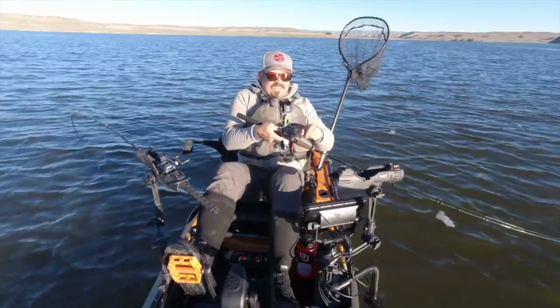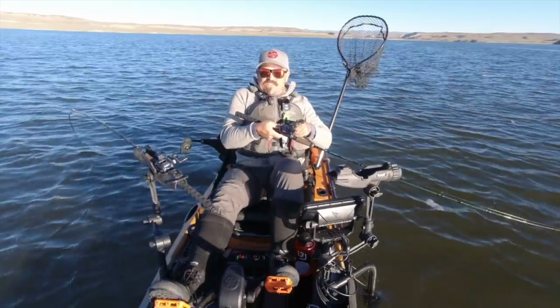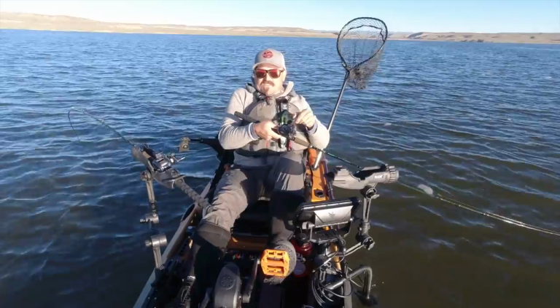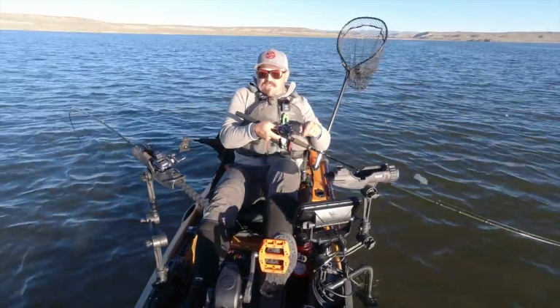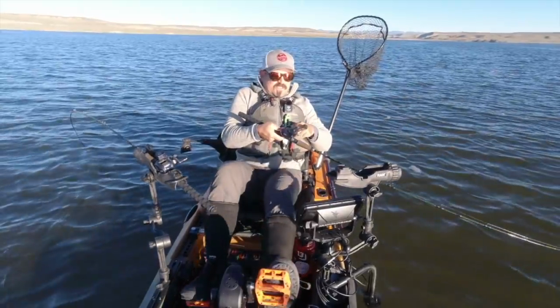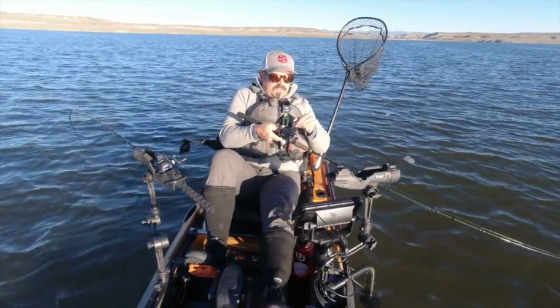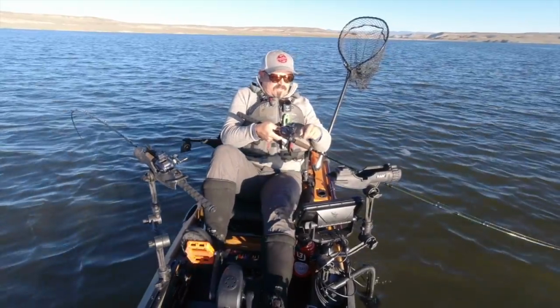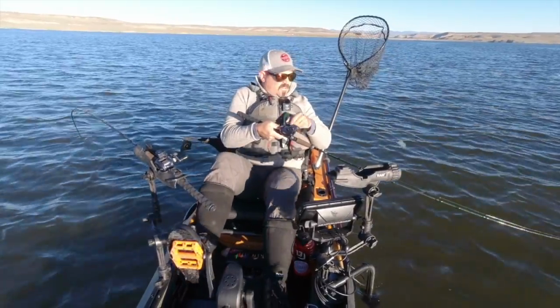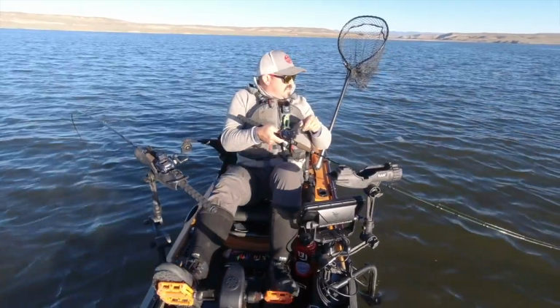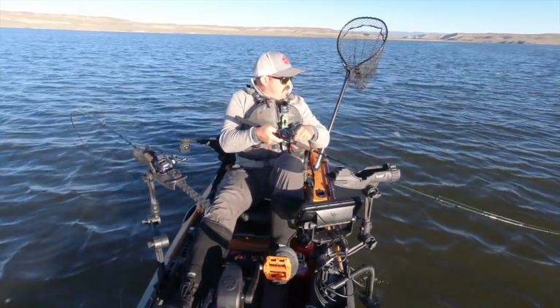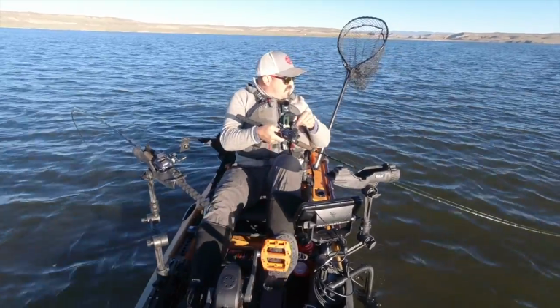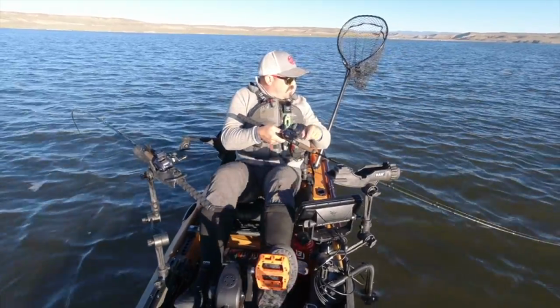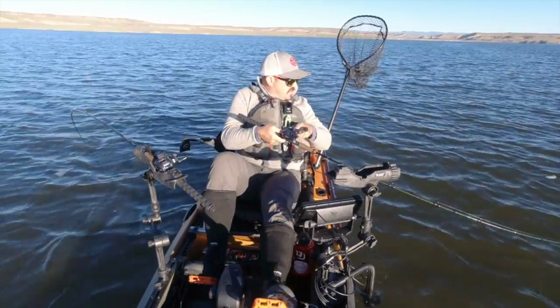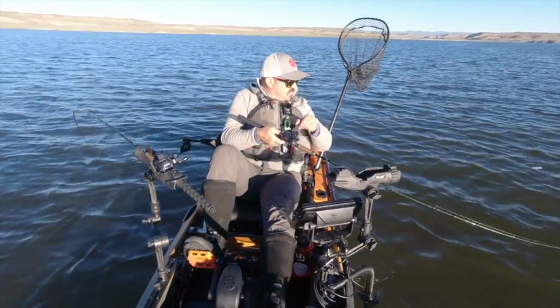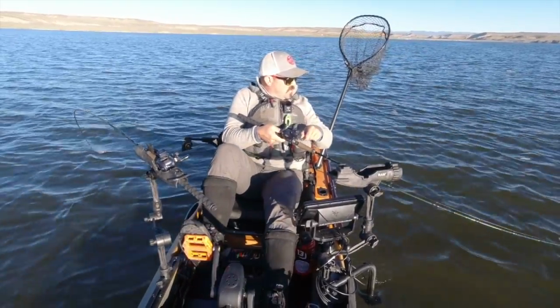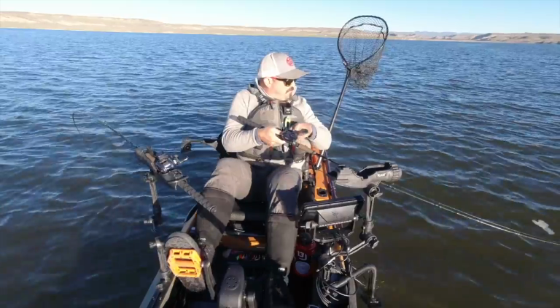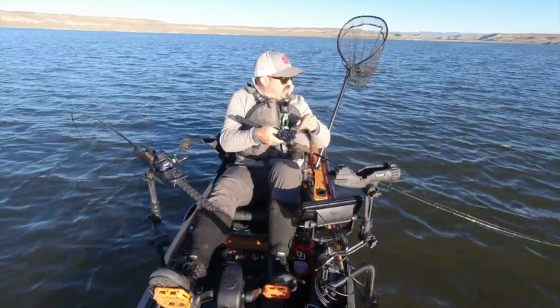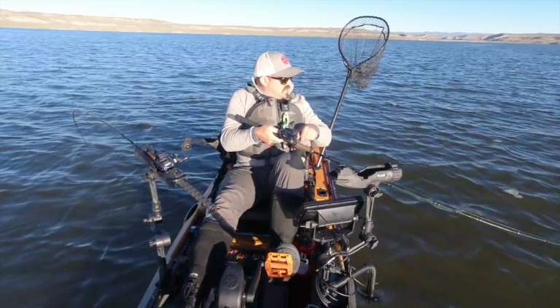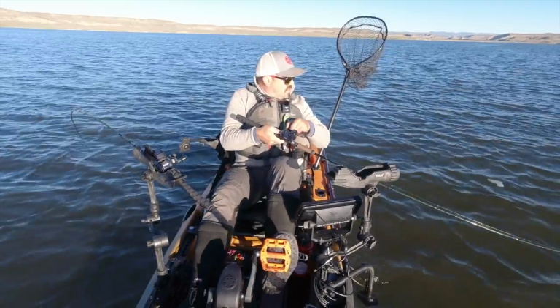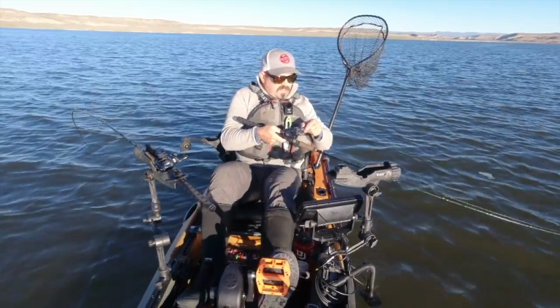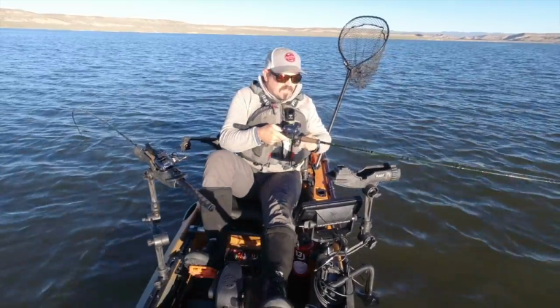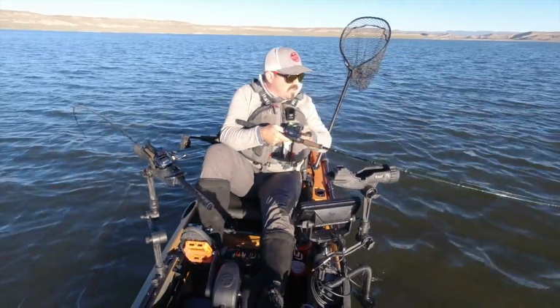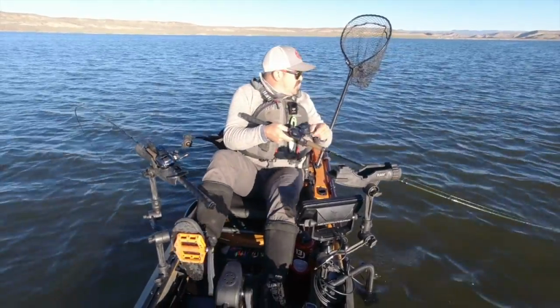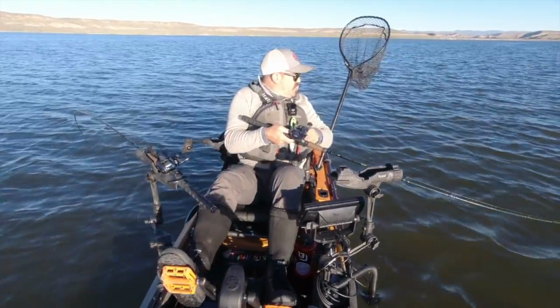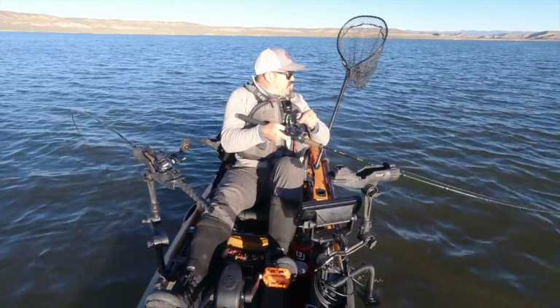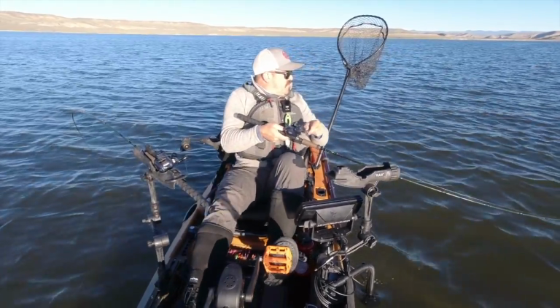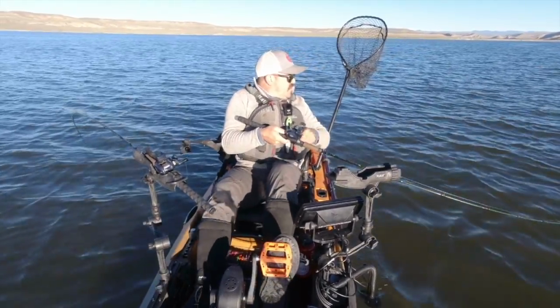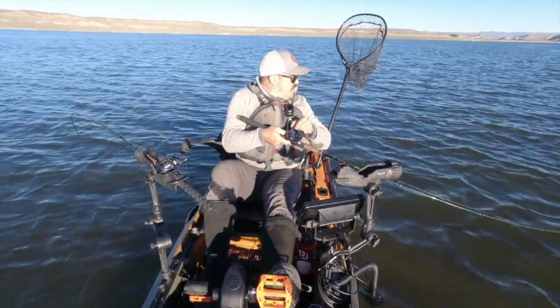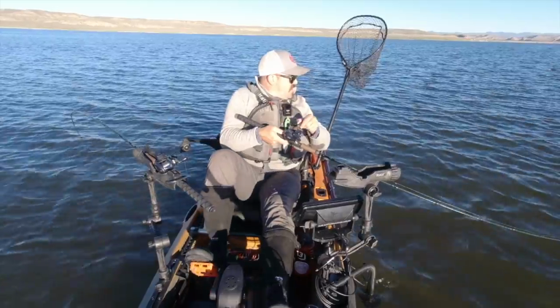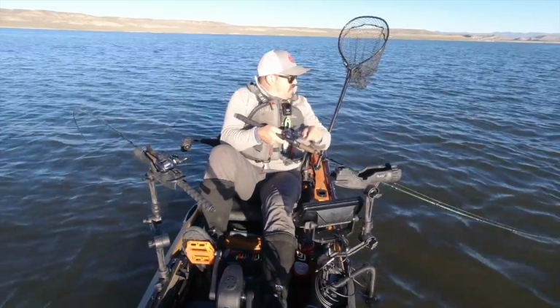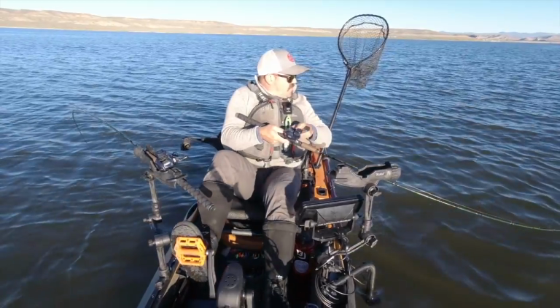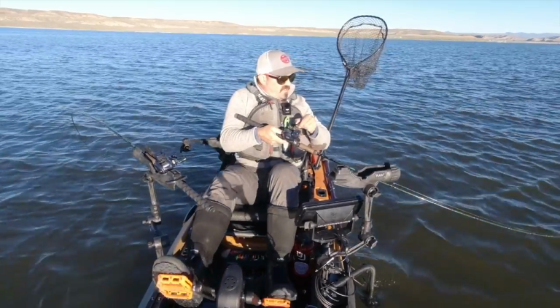This is an interesting reservoir in that the fish typically here don't go very deep all year long because it stays so cold. They tend to run here in the top 20 feet of the water column all year round.